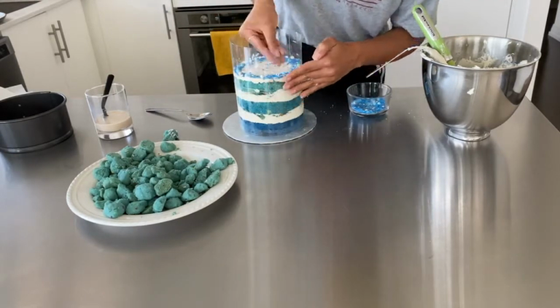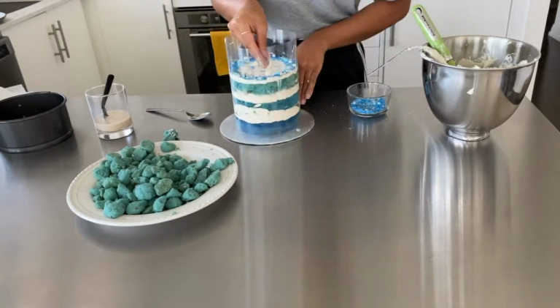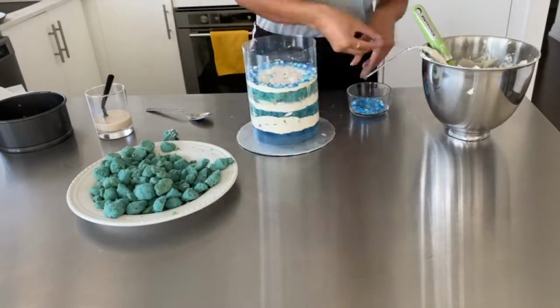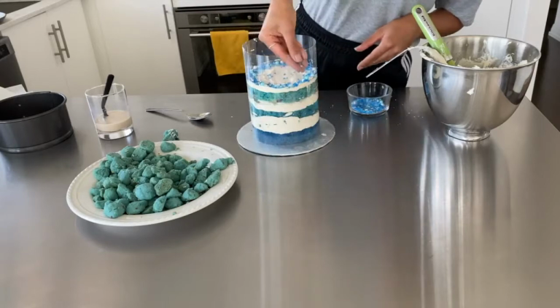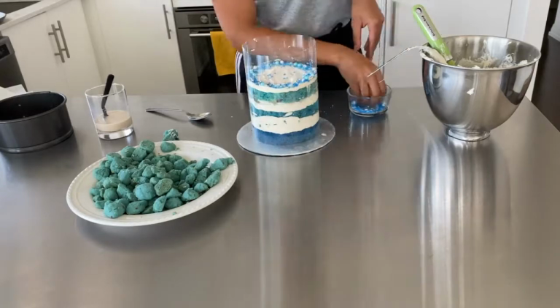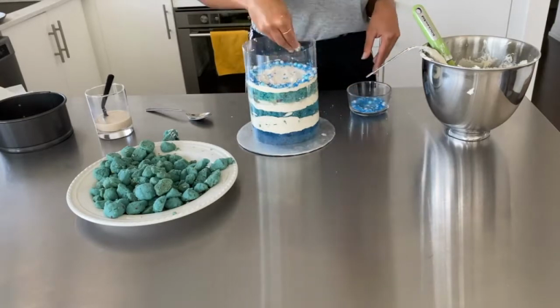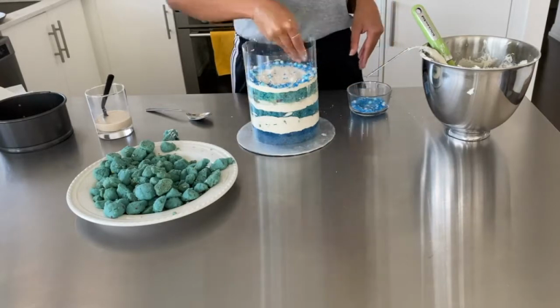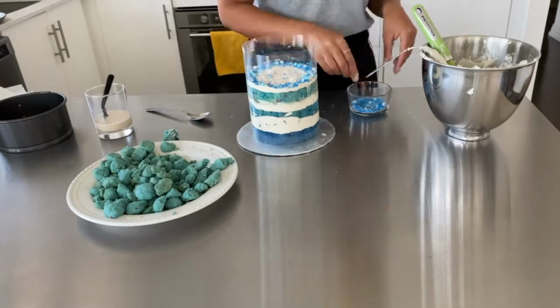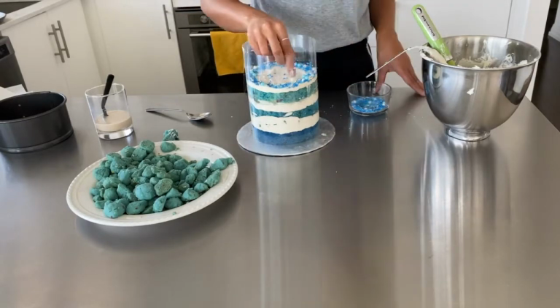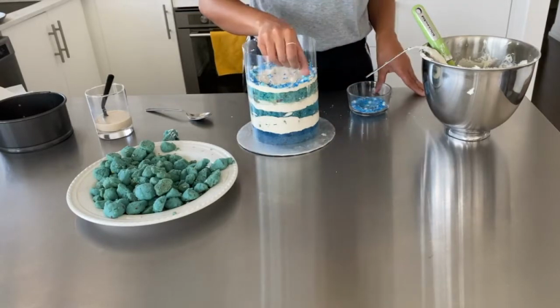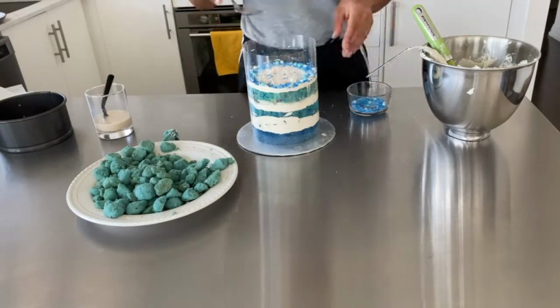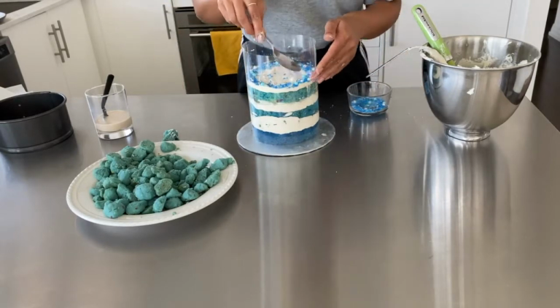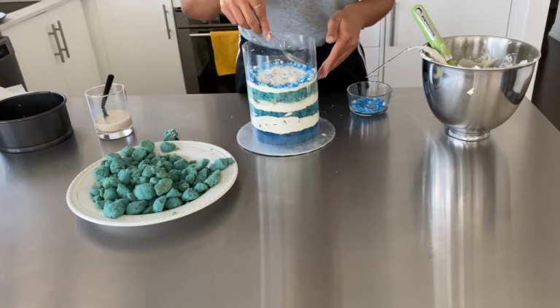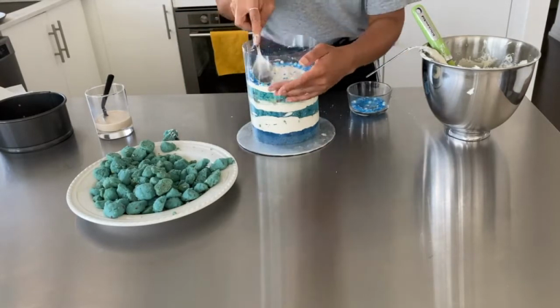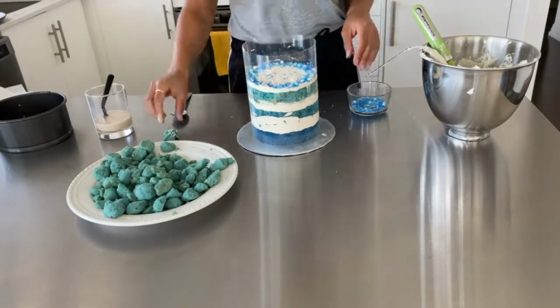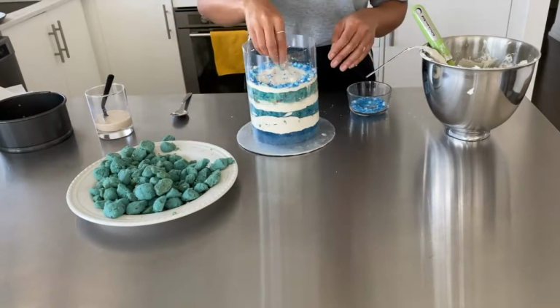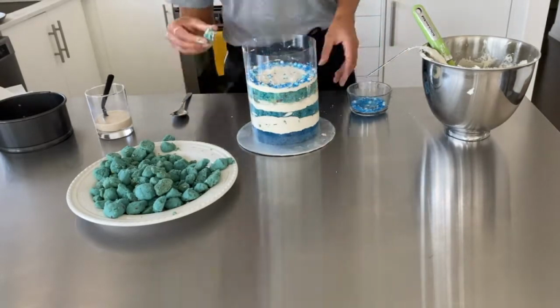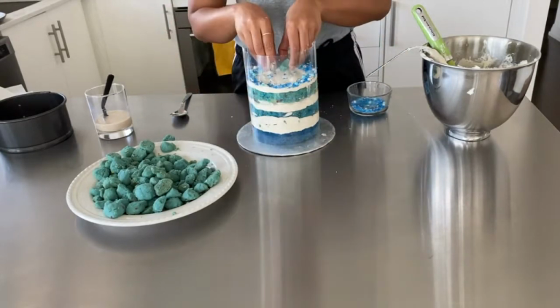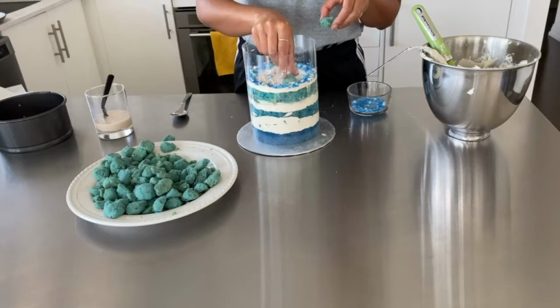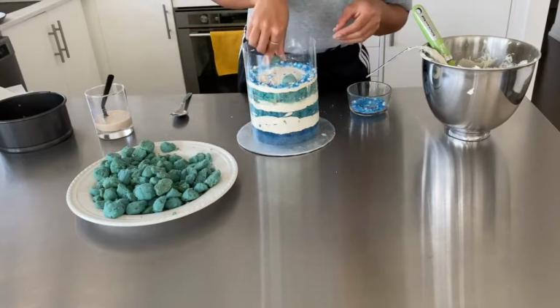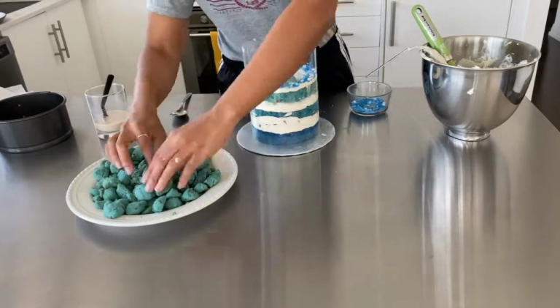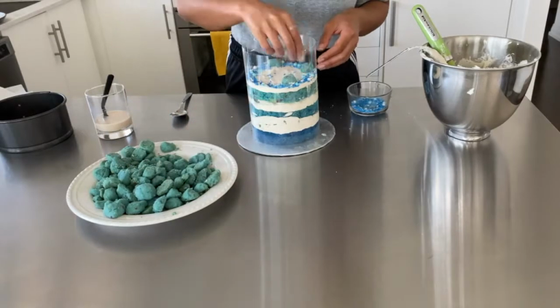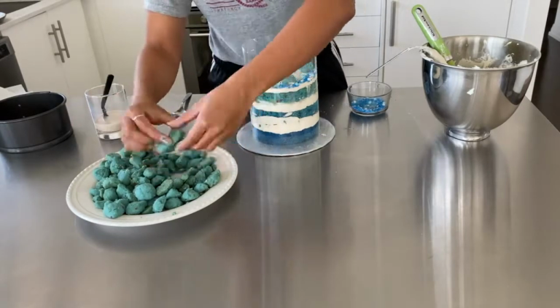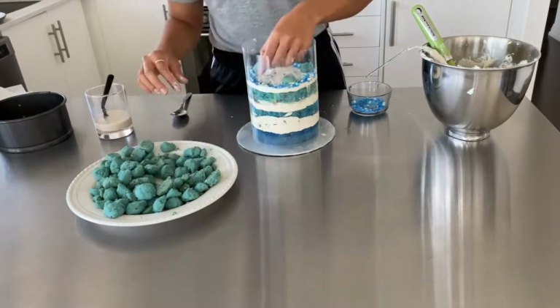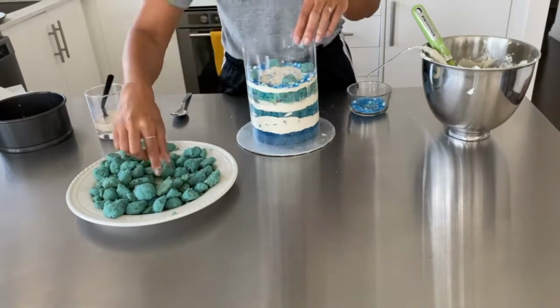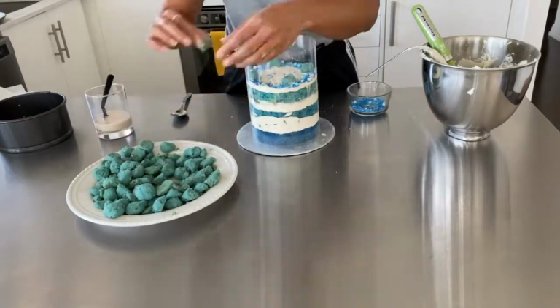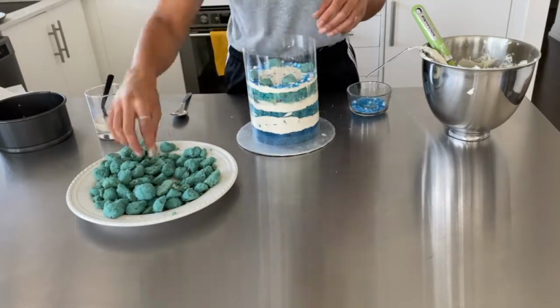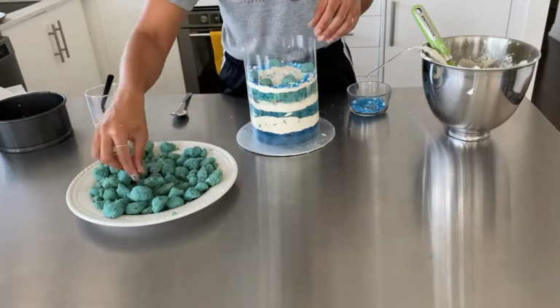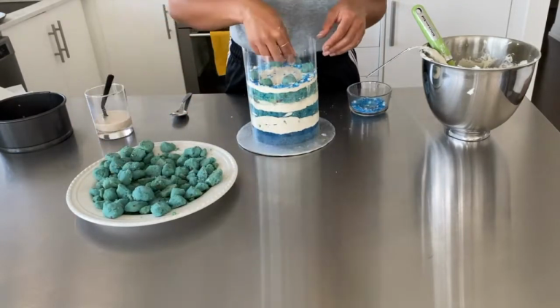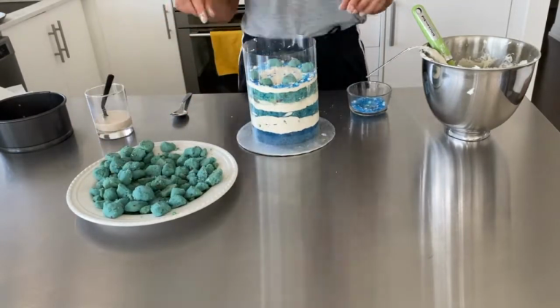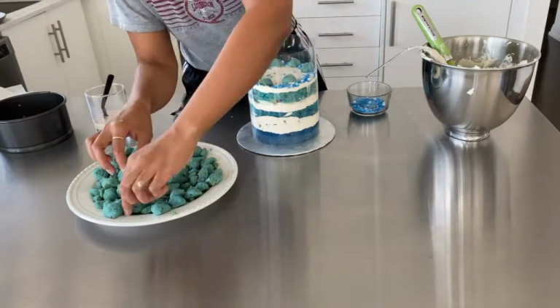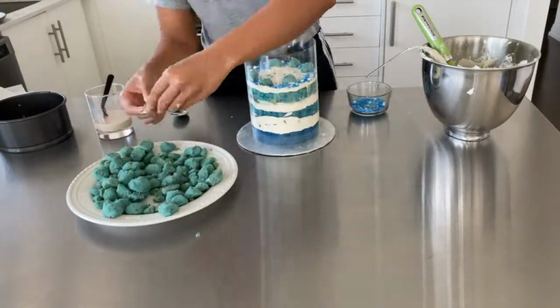If you guys have any questions about how I baked this cake or anything regarding the assembly, please leave your comments below and I'll be sure to answer.